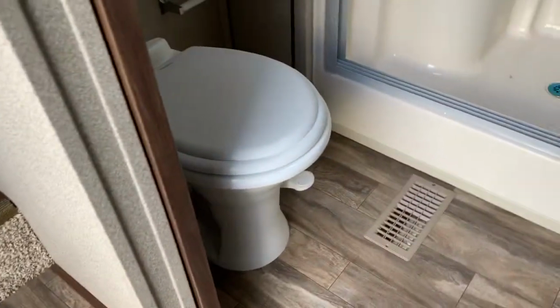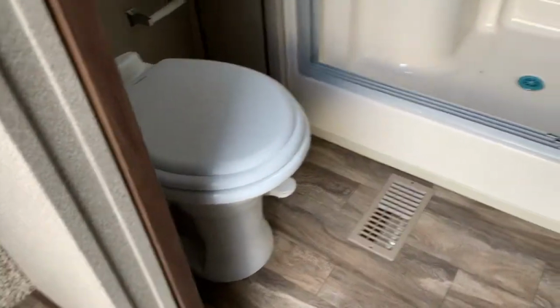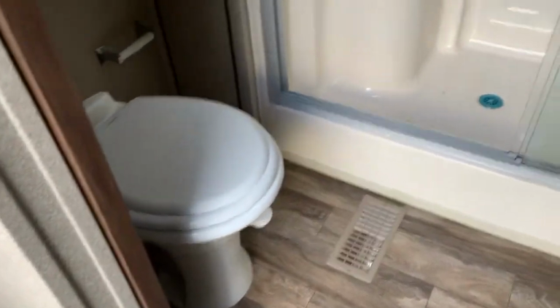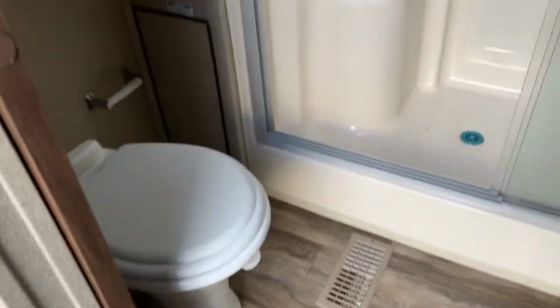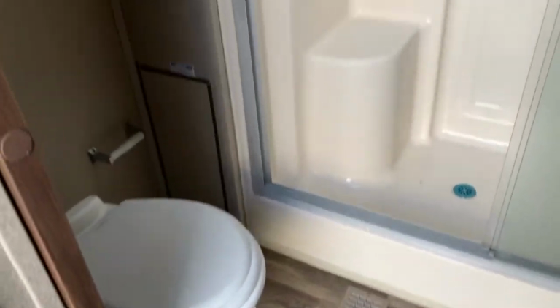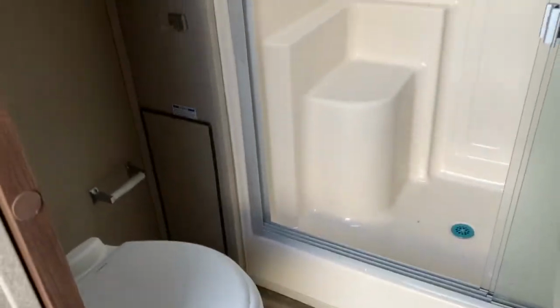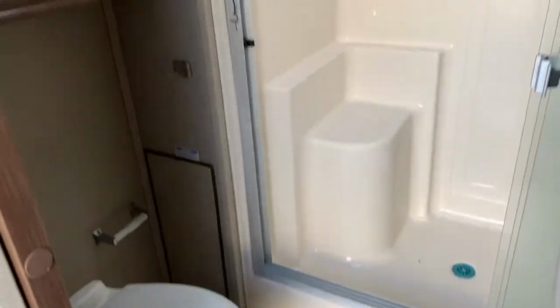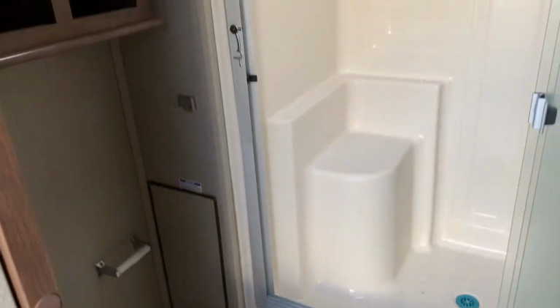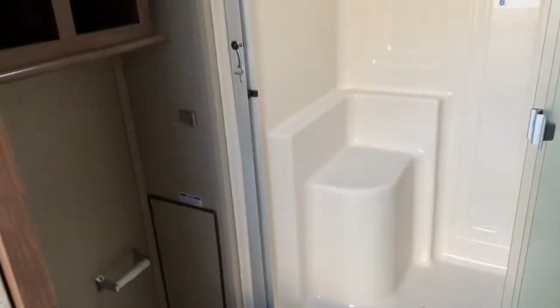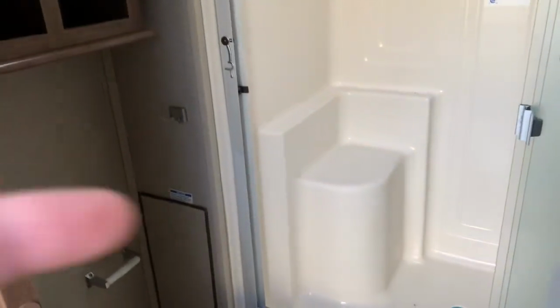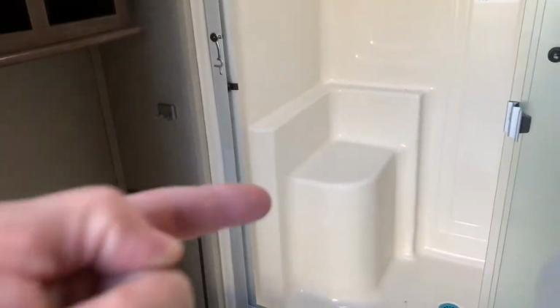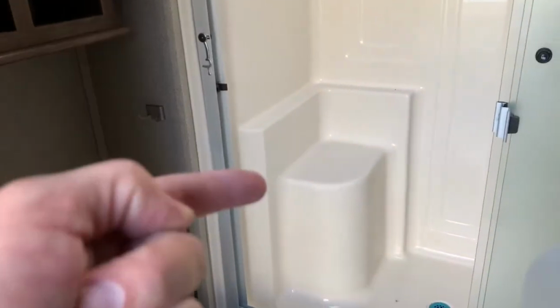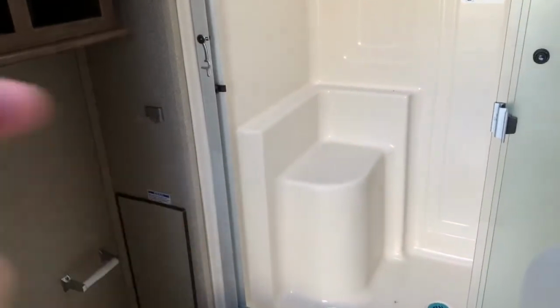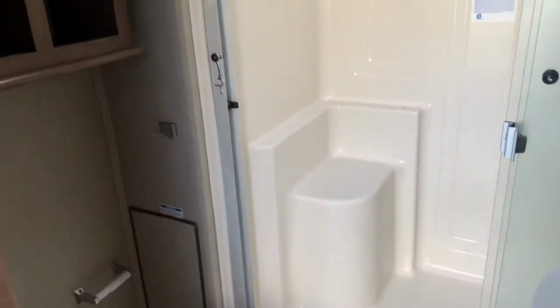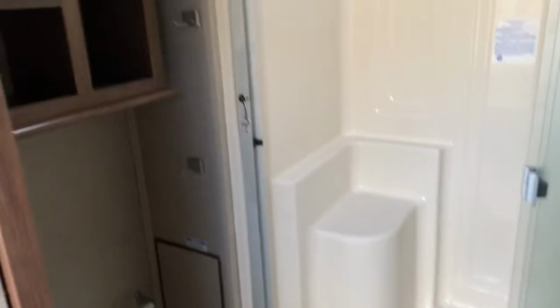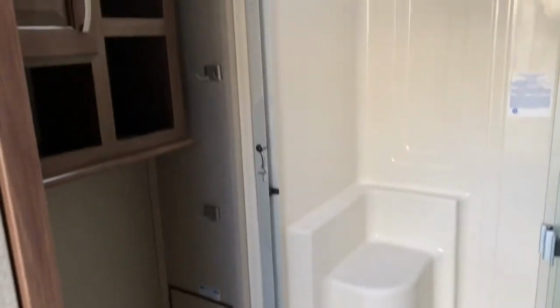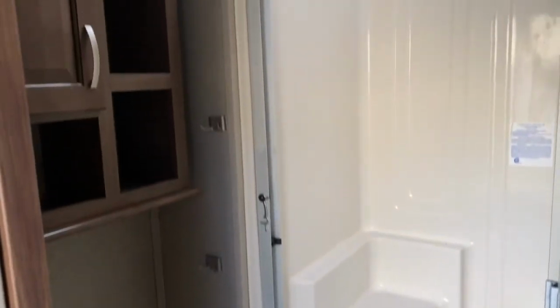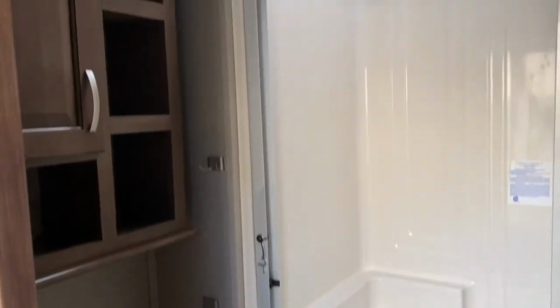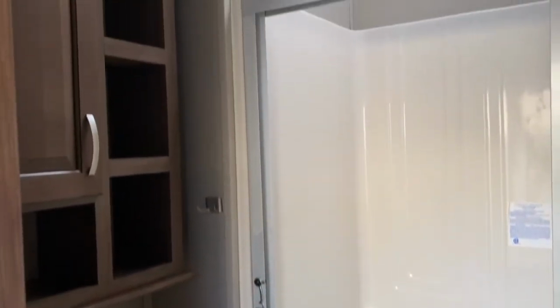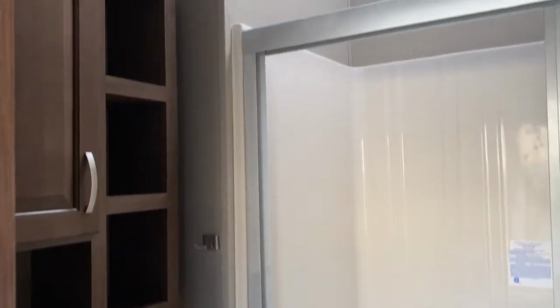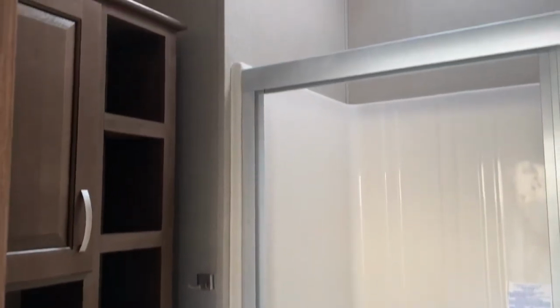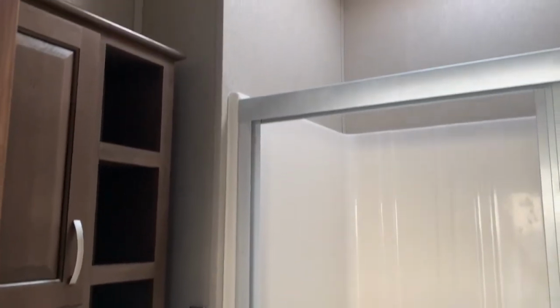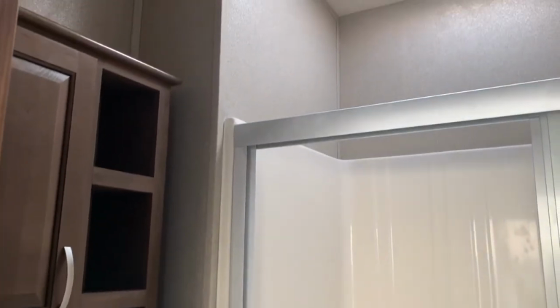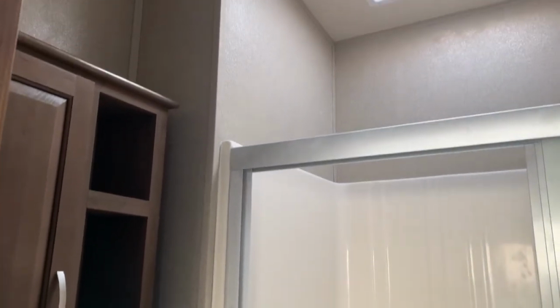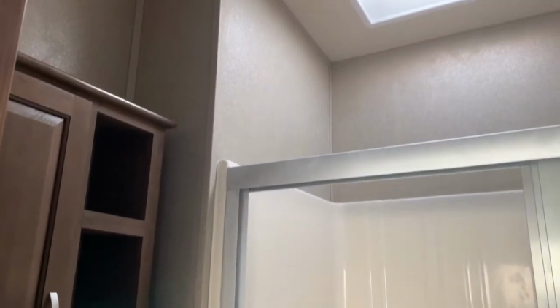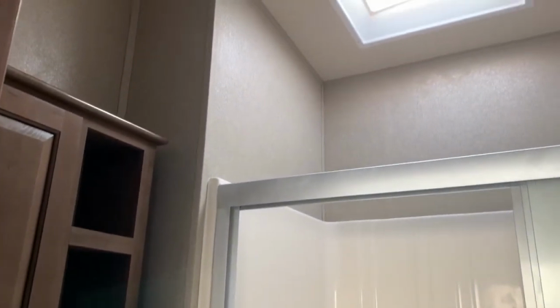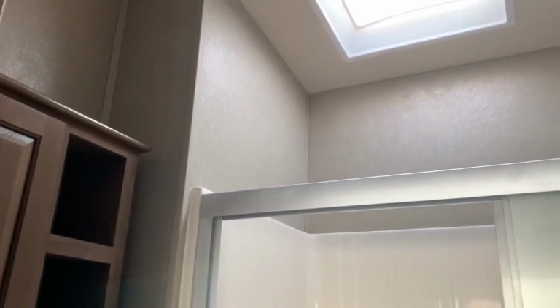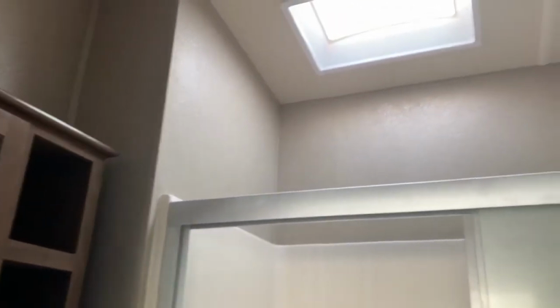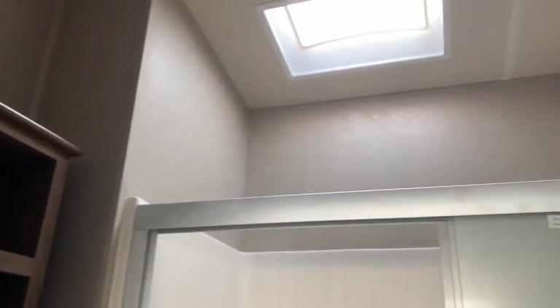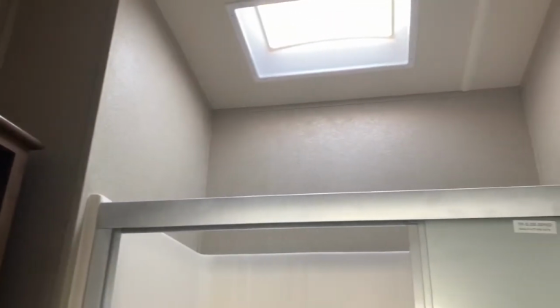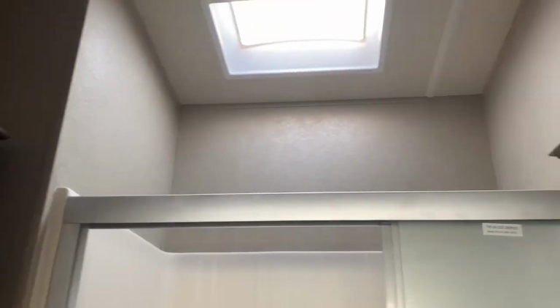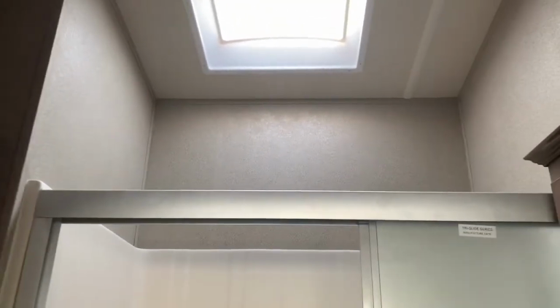Ceramic toilet — love that seat. Look how tall the ceilings are.